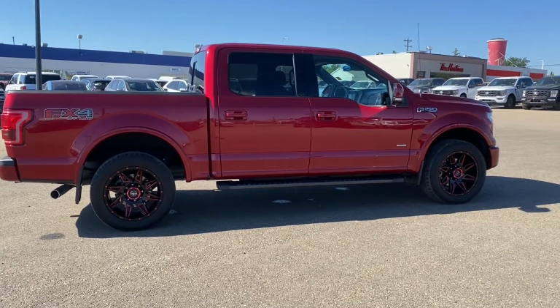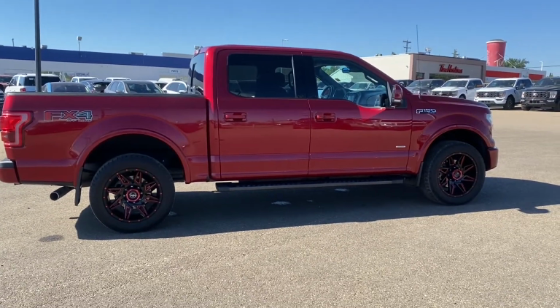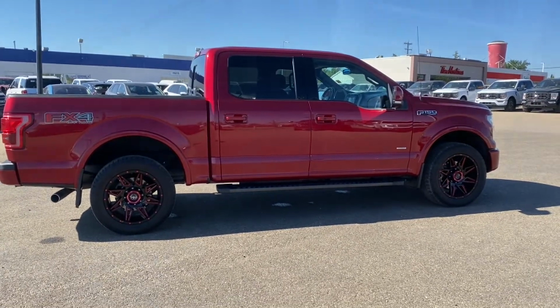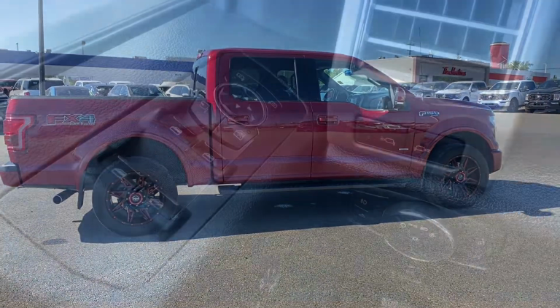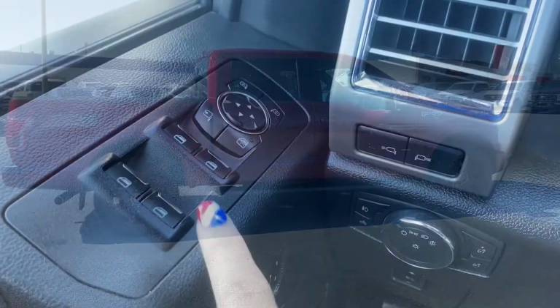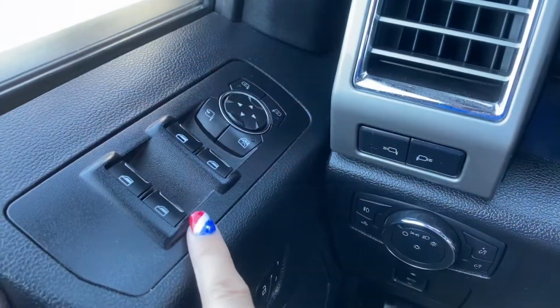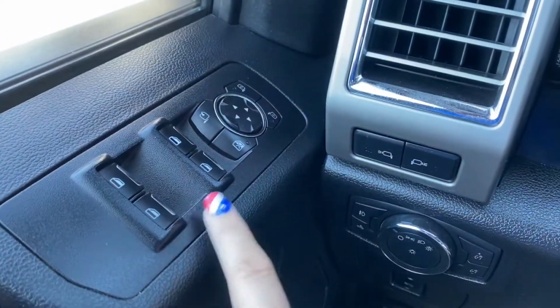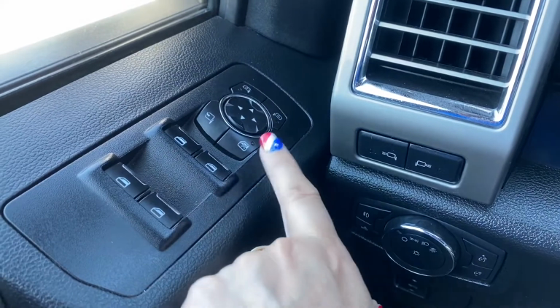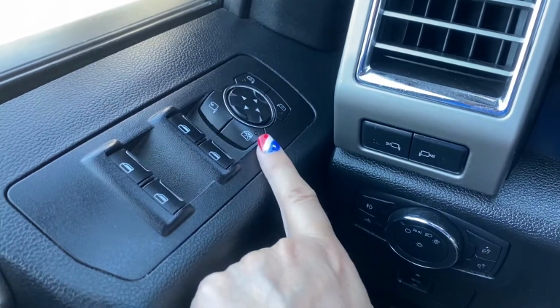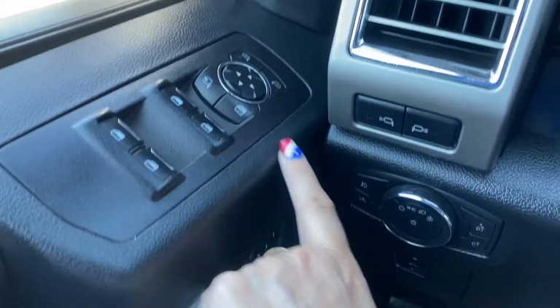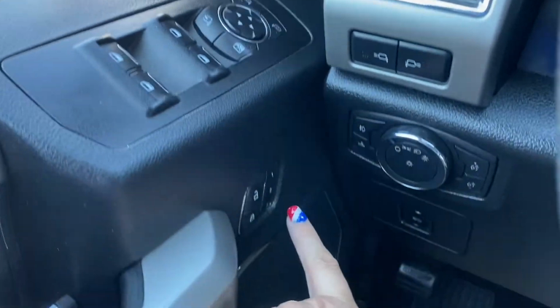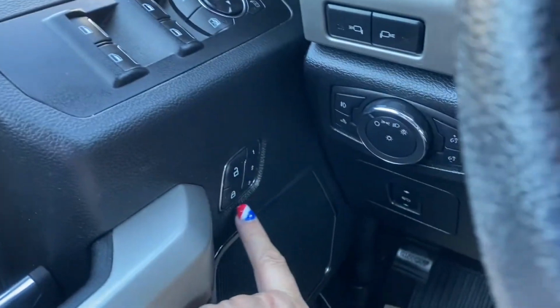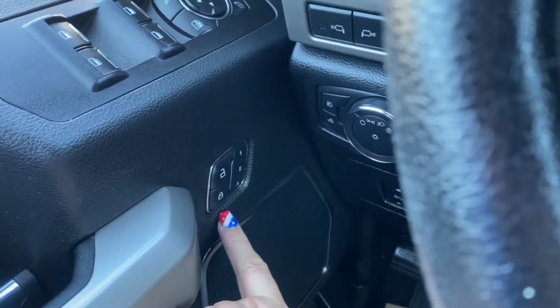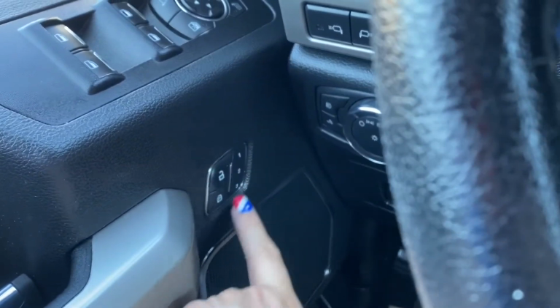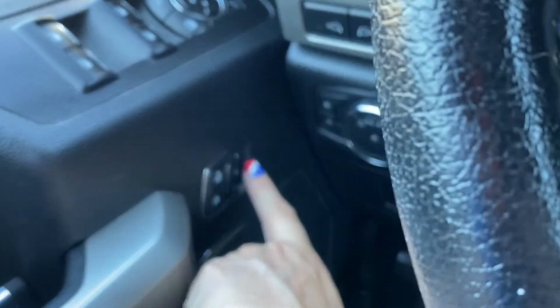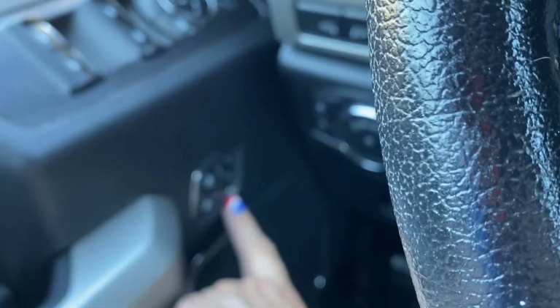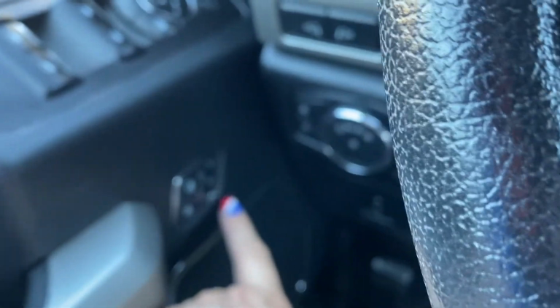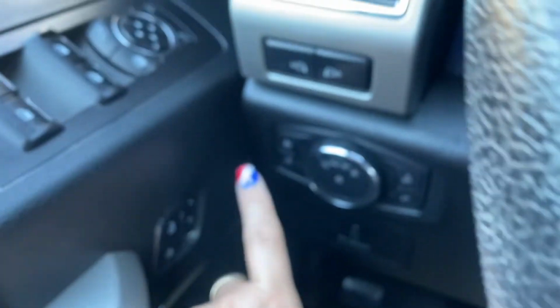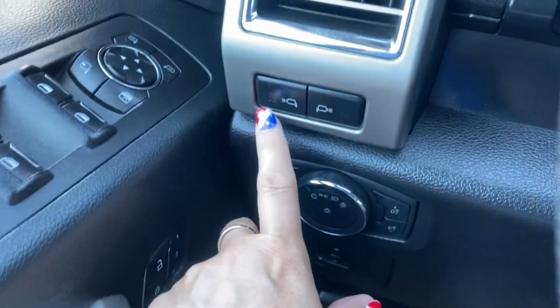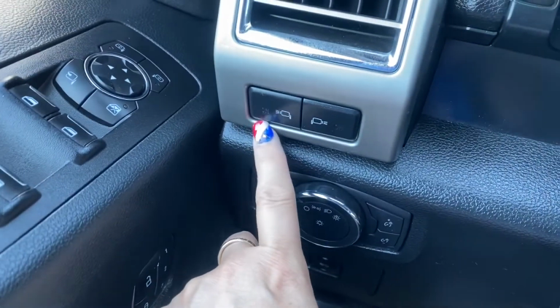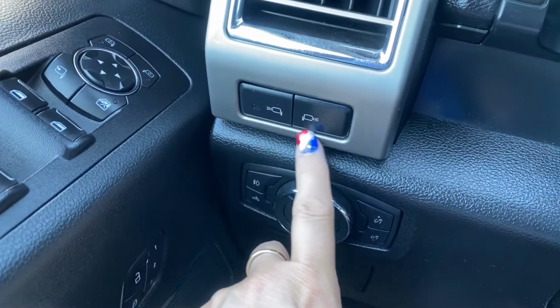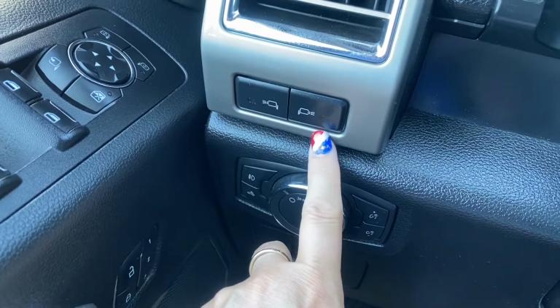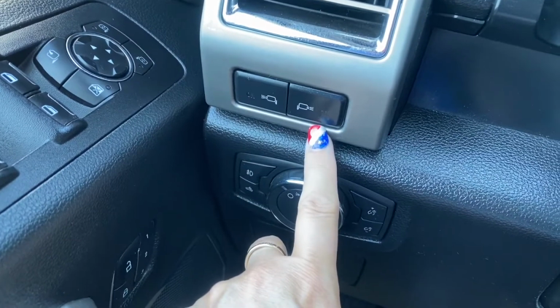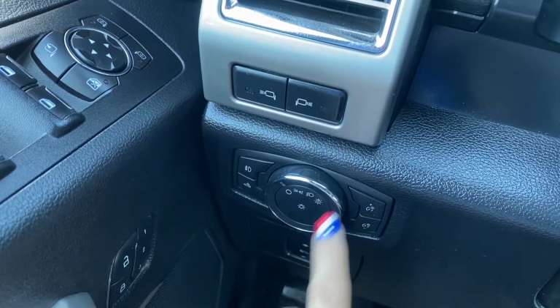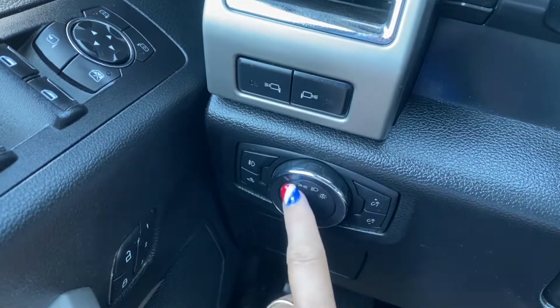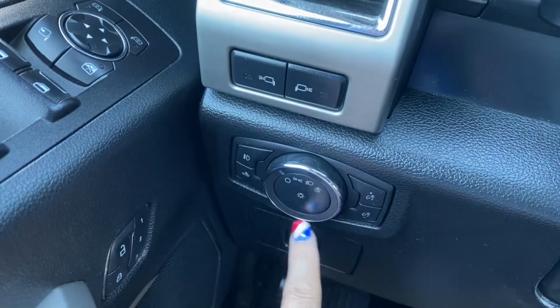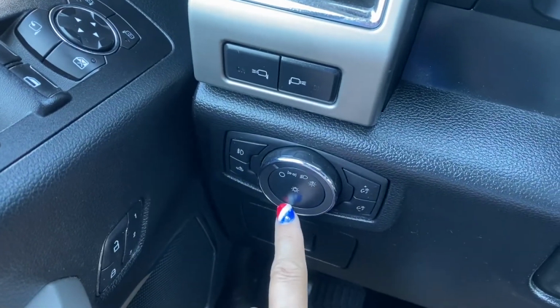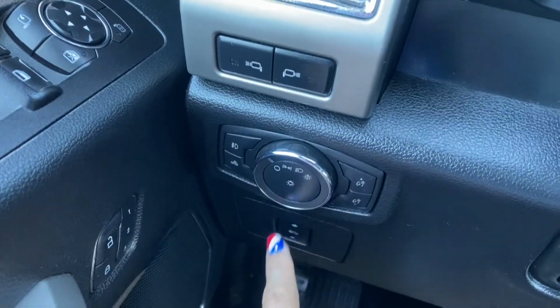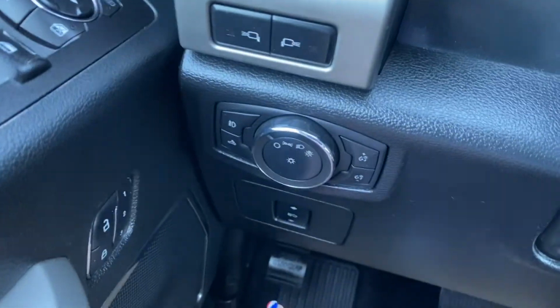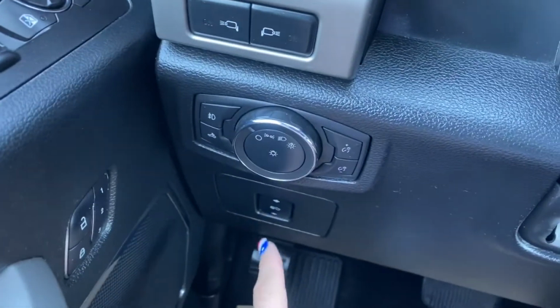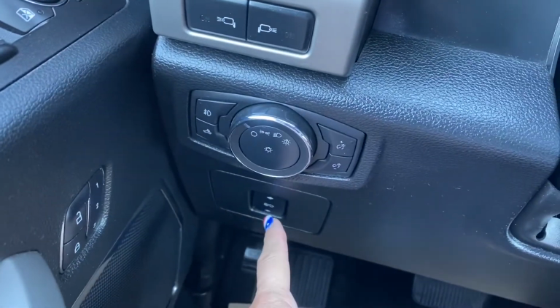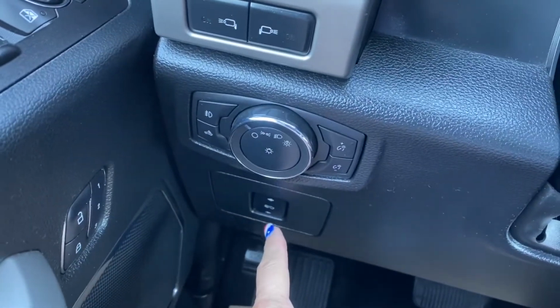Now let's have a look inside. The vehicle has power windows, power mirrors, power locks, seat memory, side mirror LED spotlights, fully automatic headlights, and pedal adjustment.